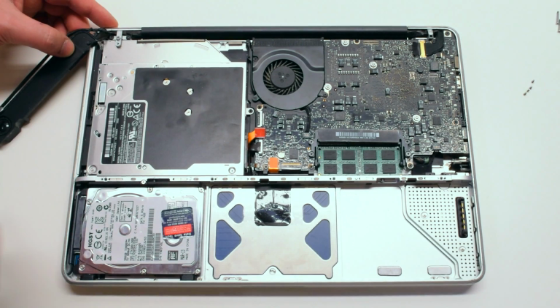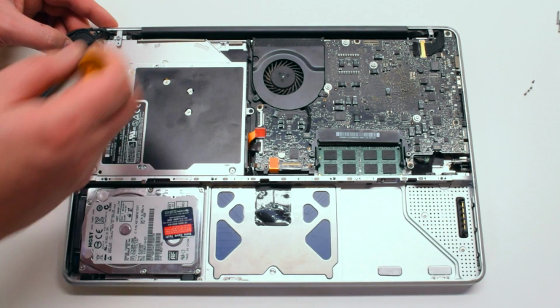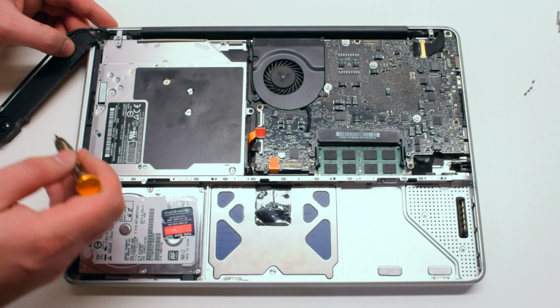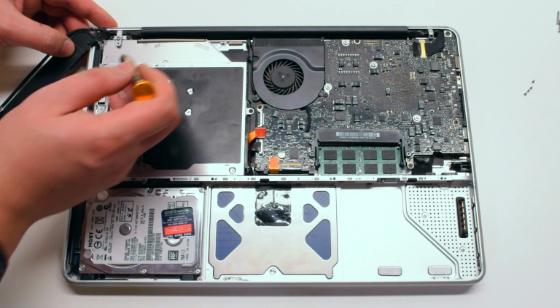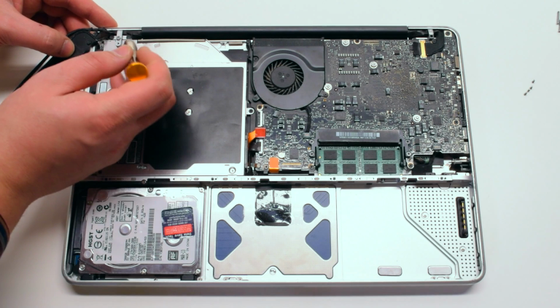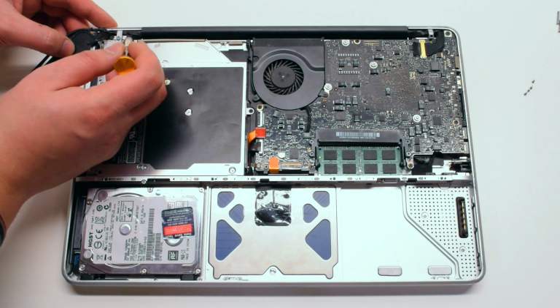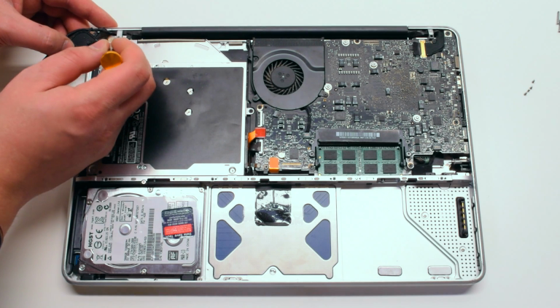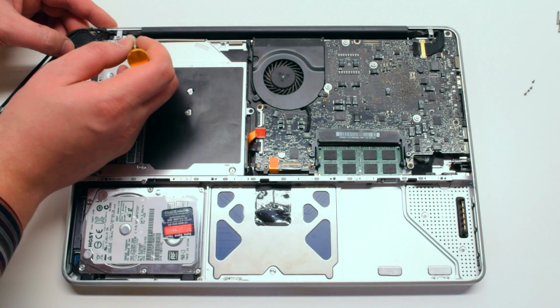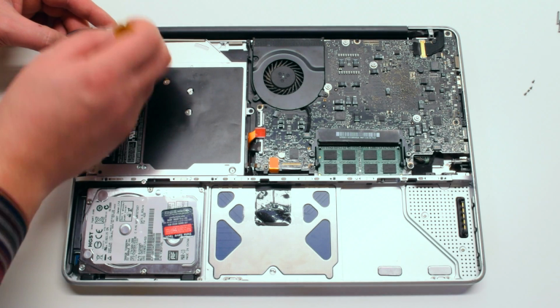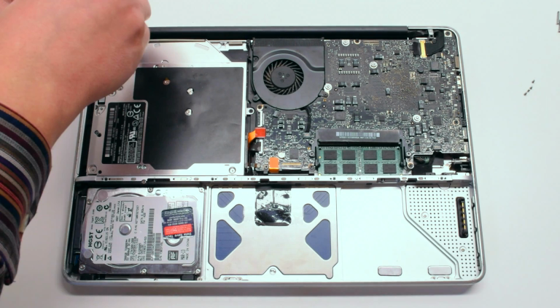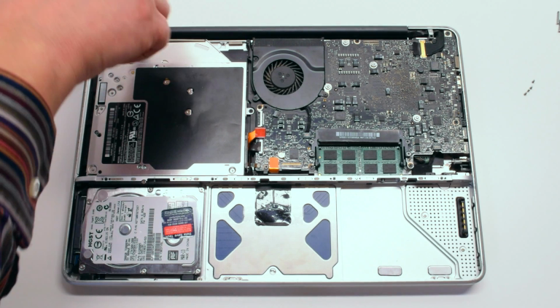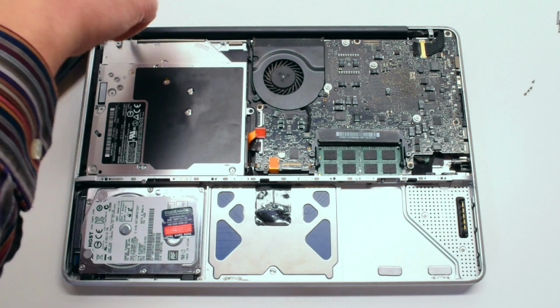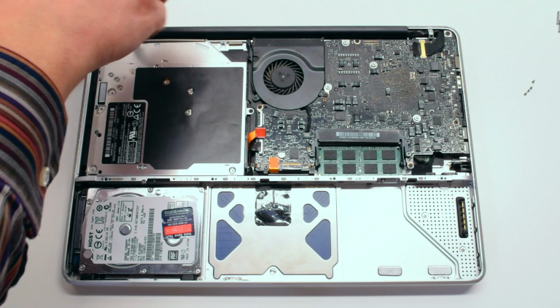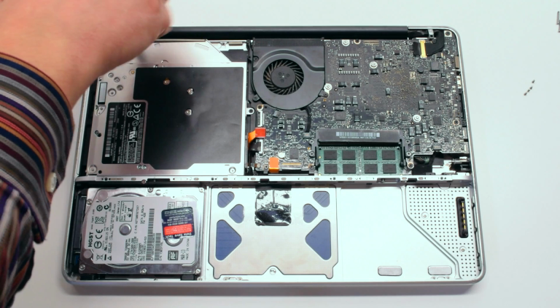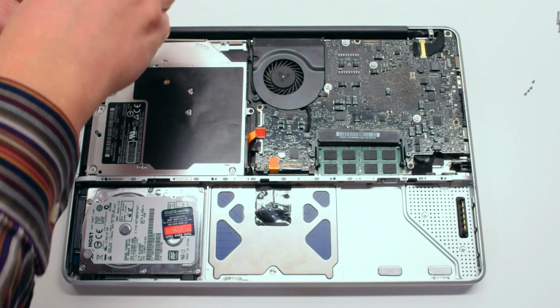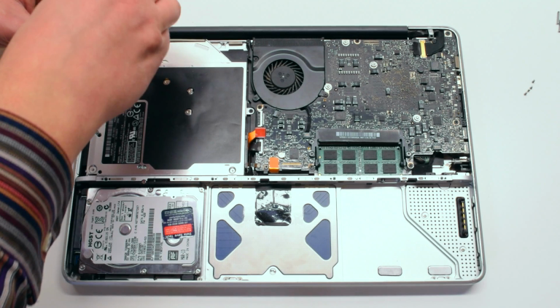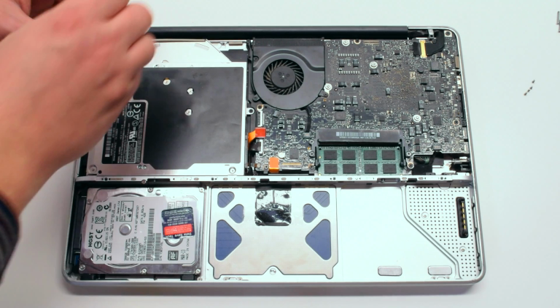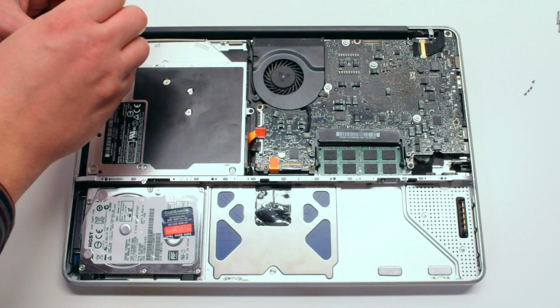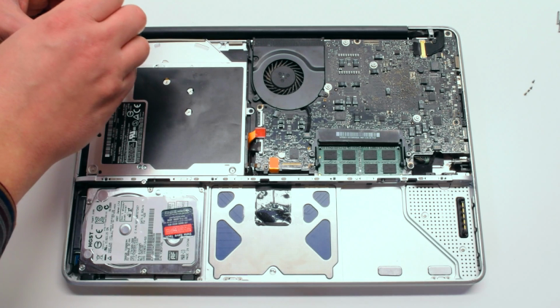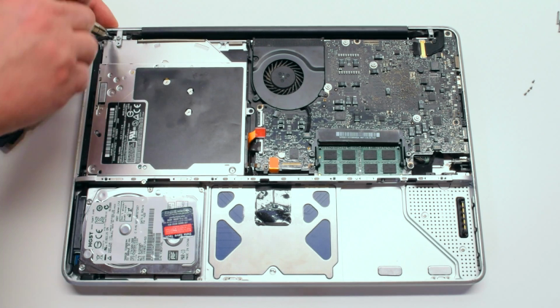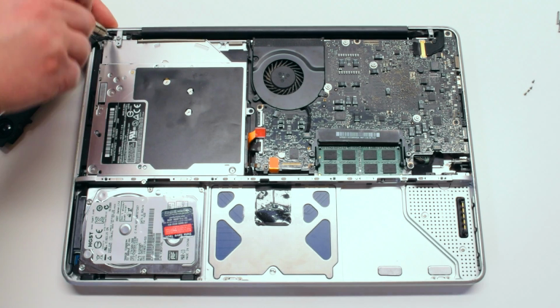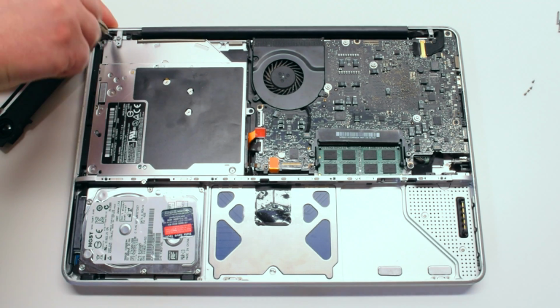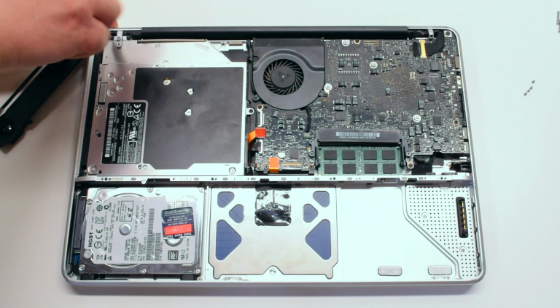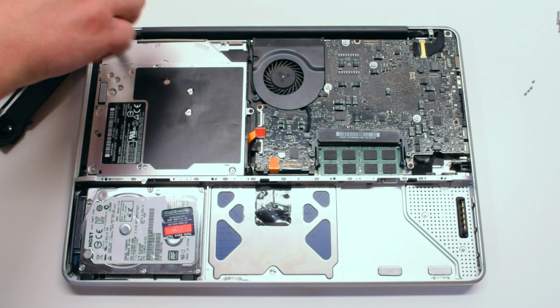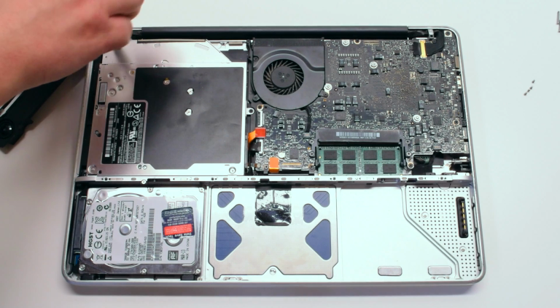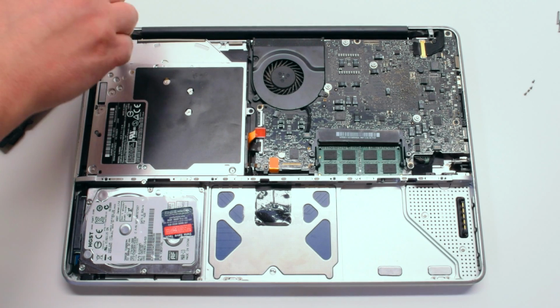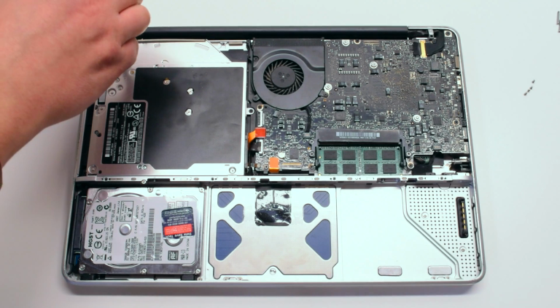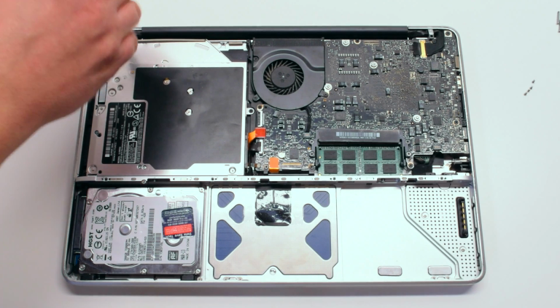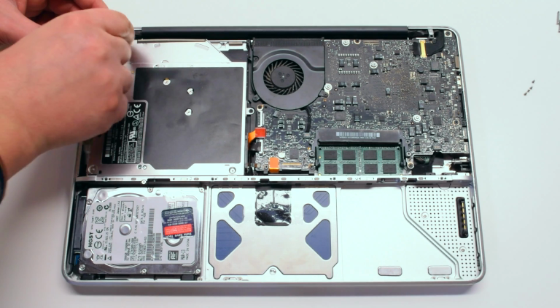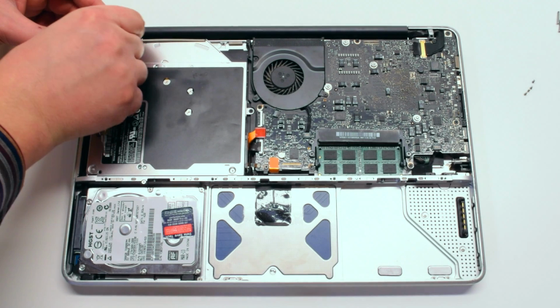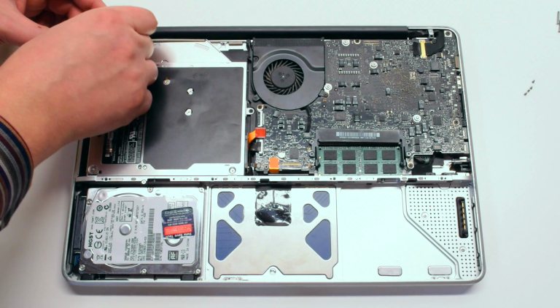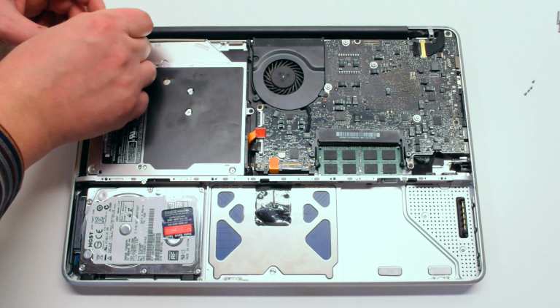Next, let's remove the speaker bracket. It's being held down with two Phillips head screws. One of the Phillips head screws is attached to the iSight and airport cable. Go ahead and pry that screw out and move it out of the way.